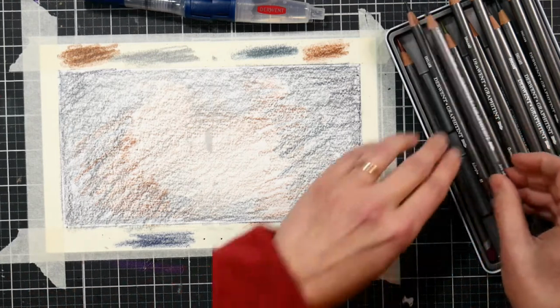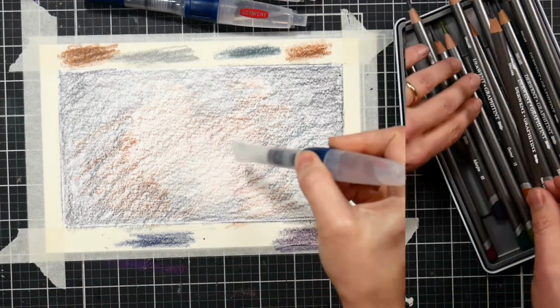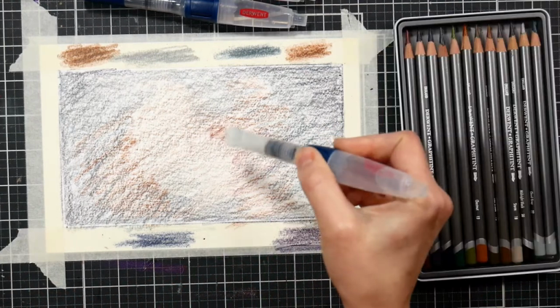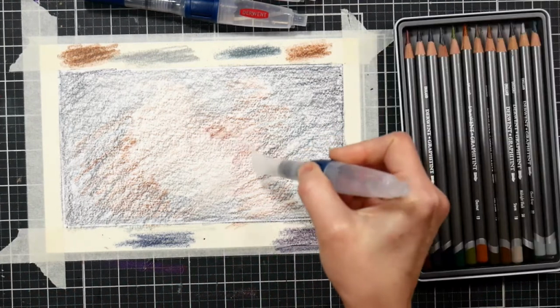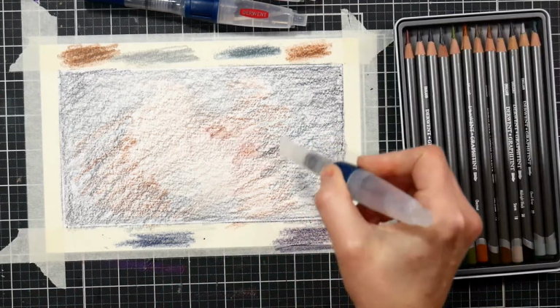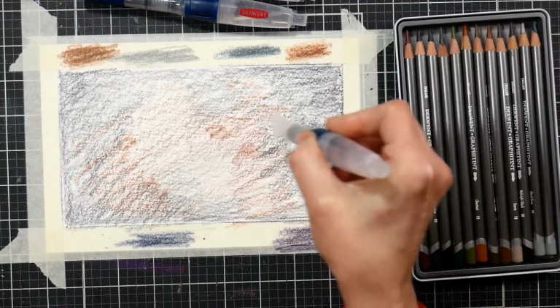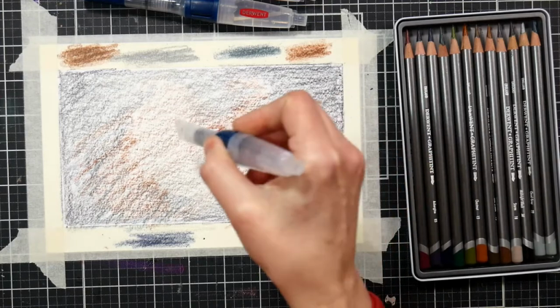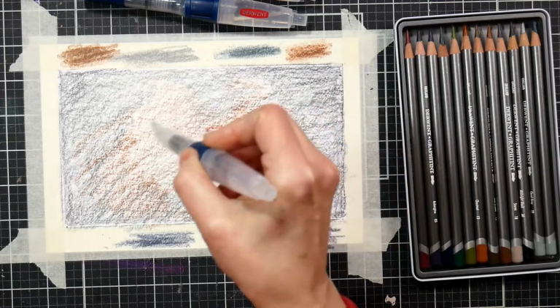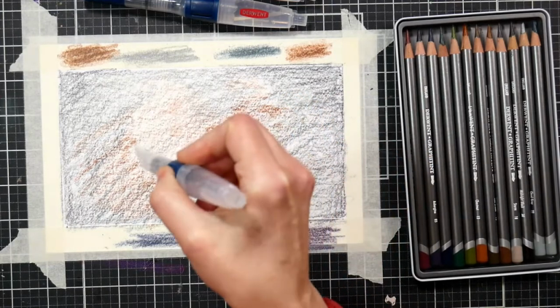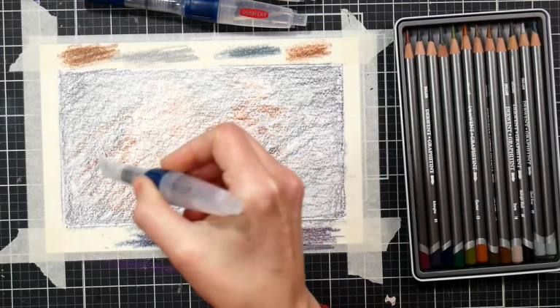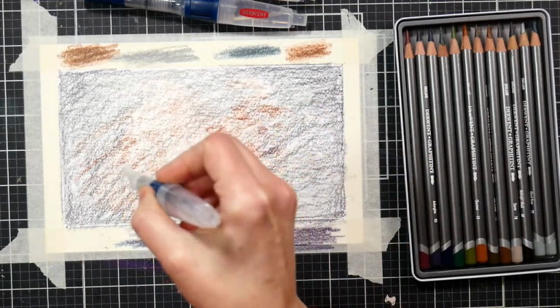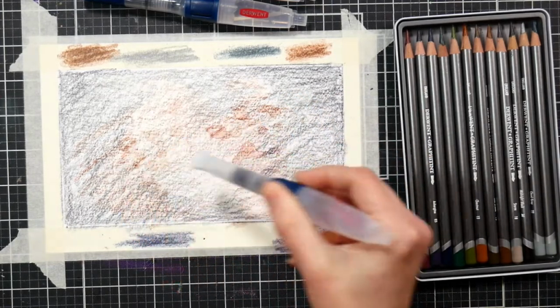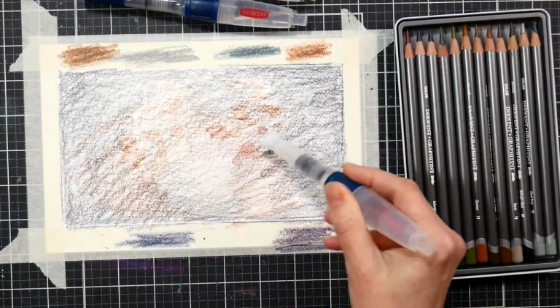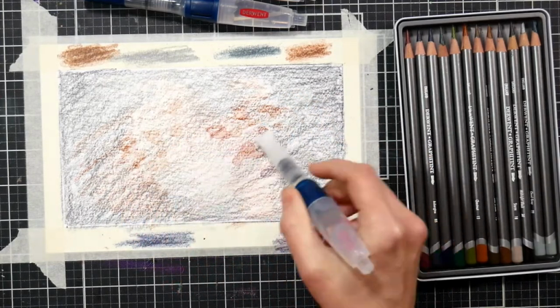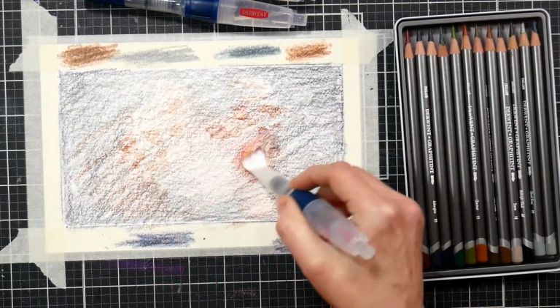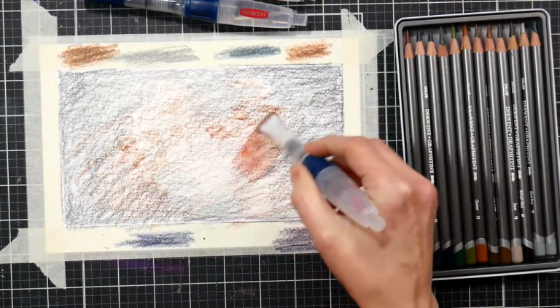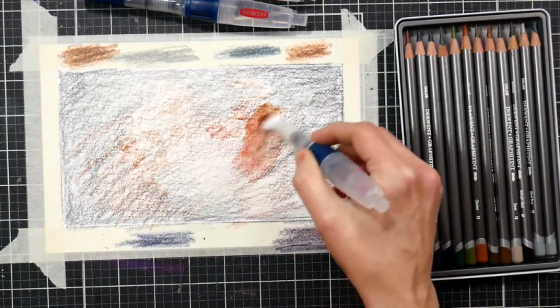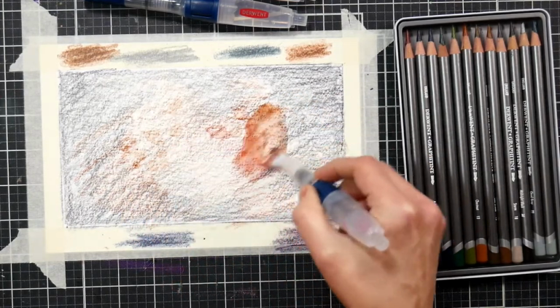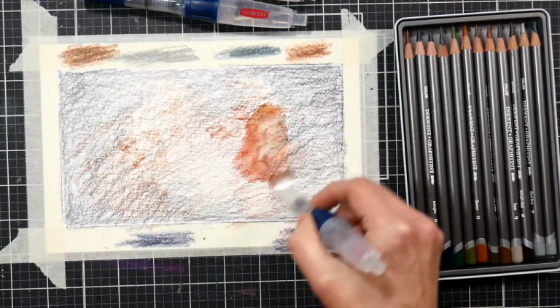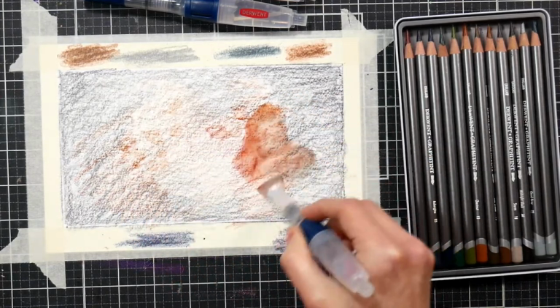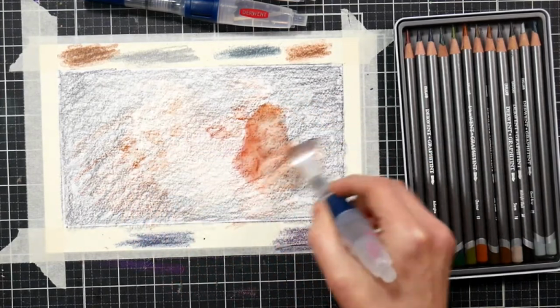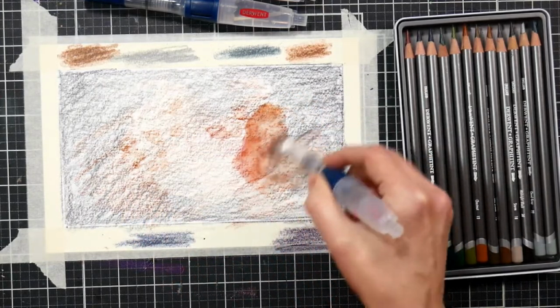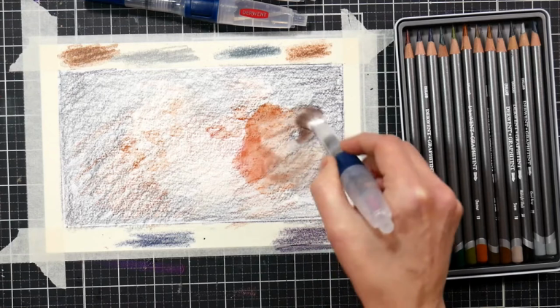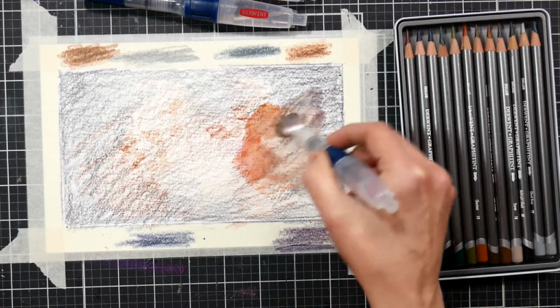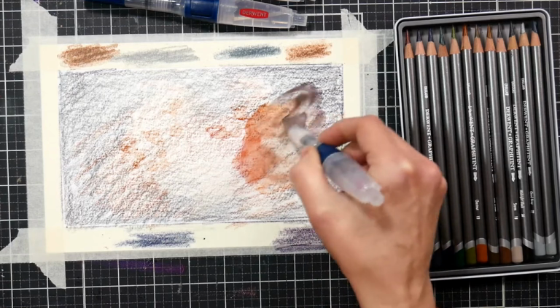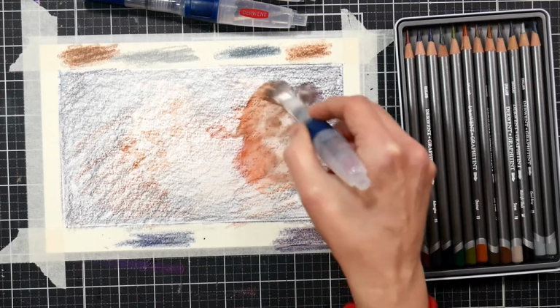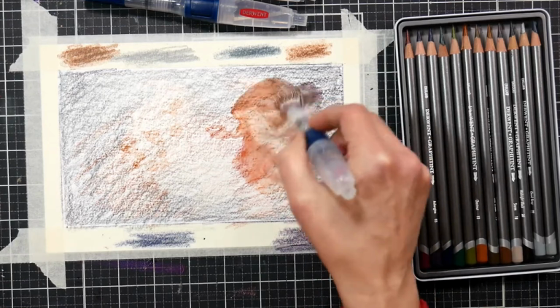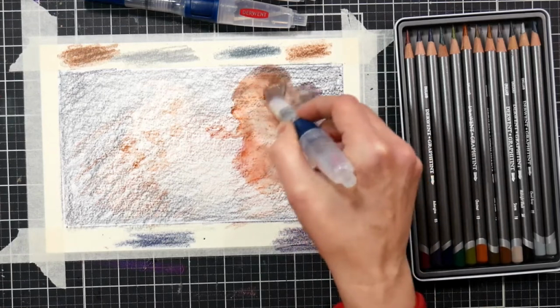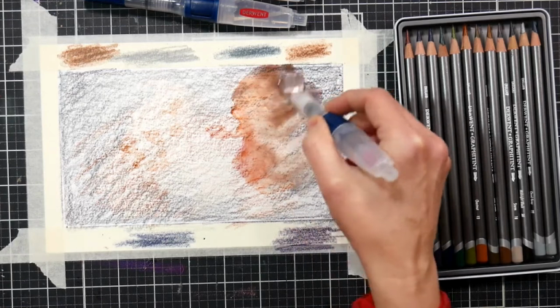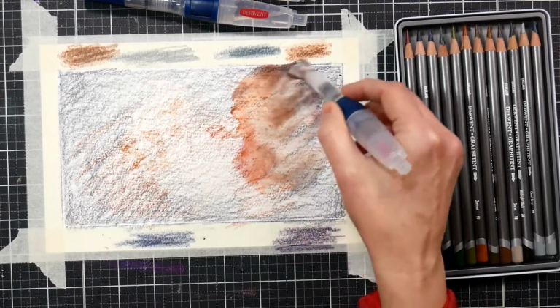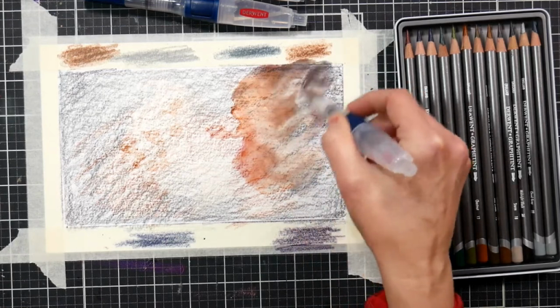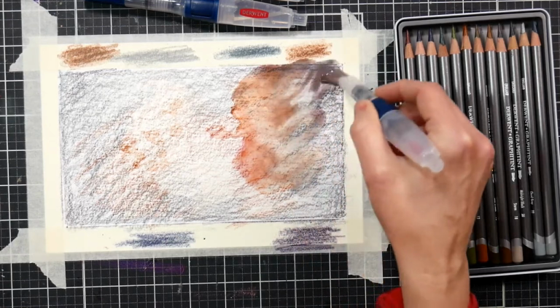Now I'm using a large flat Derwent water brush to add some water to the background. There's a soft button on the side of Derwent water brushes that makes it very easy to dispense water as needed.